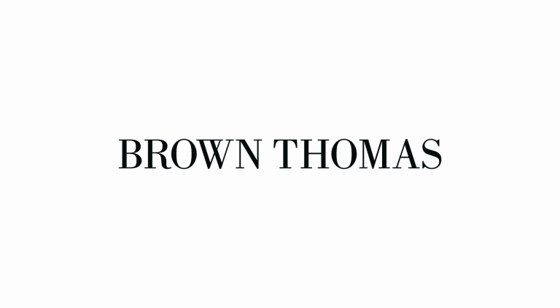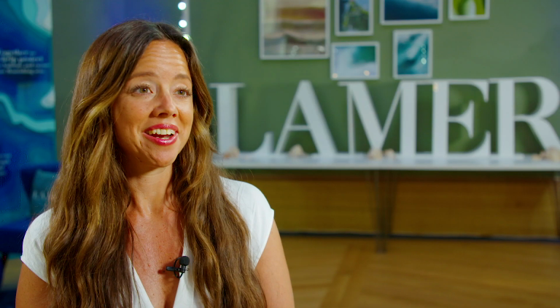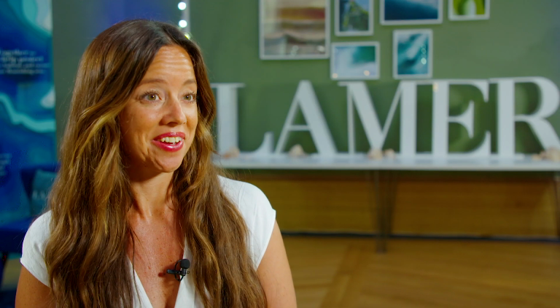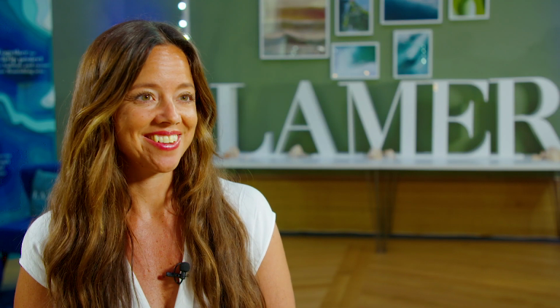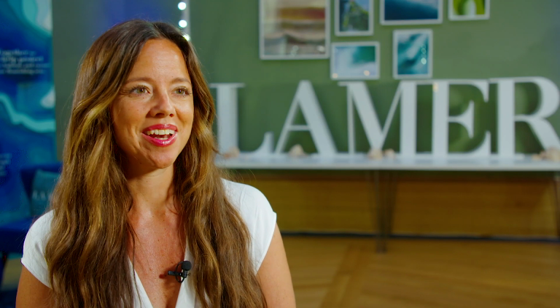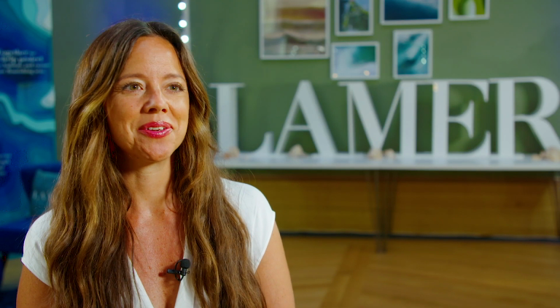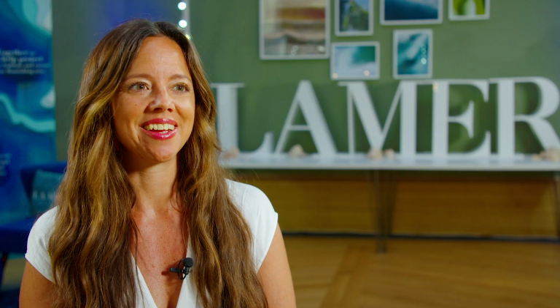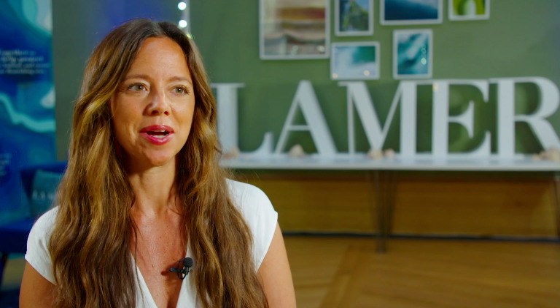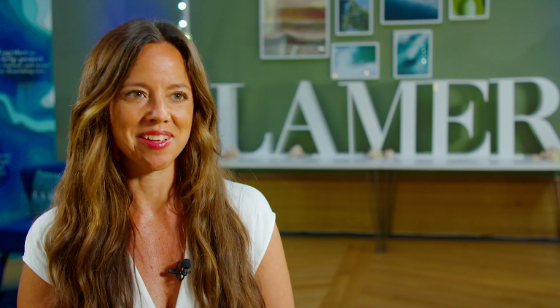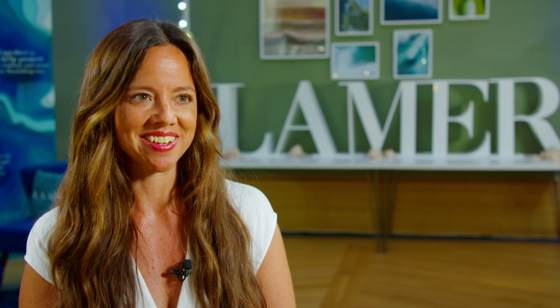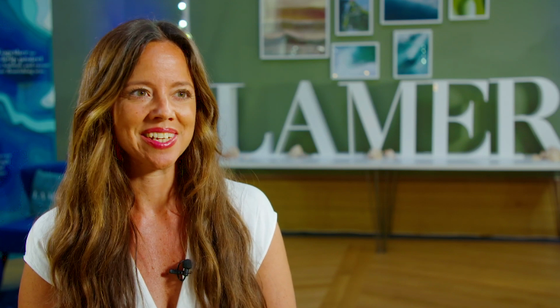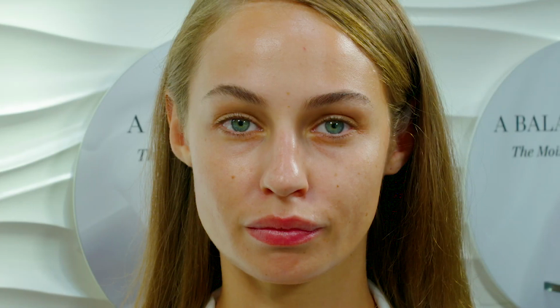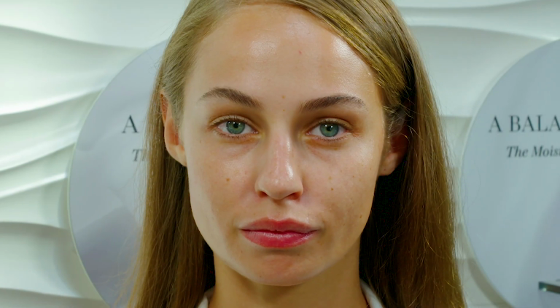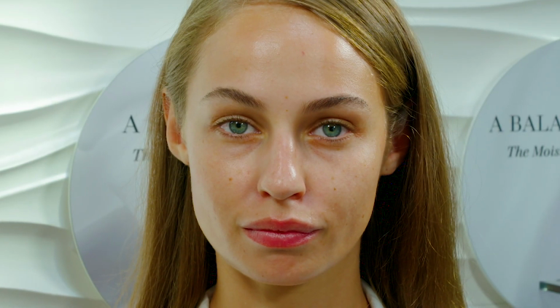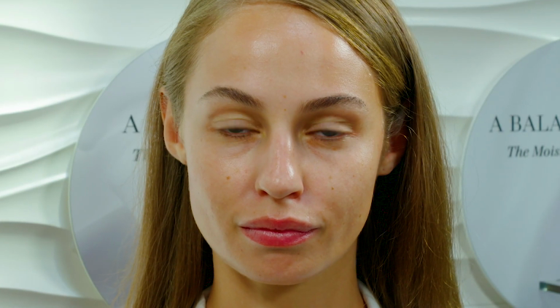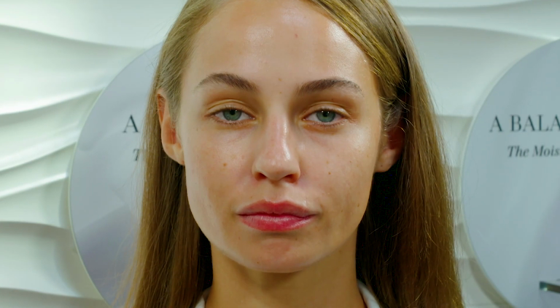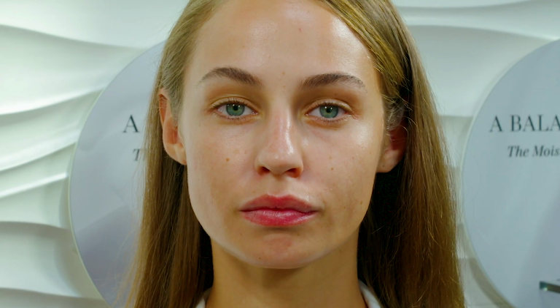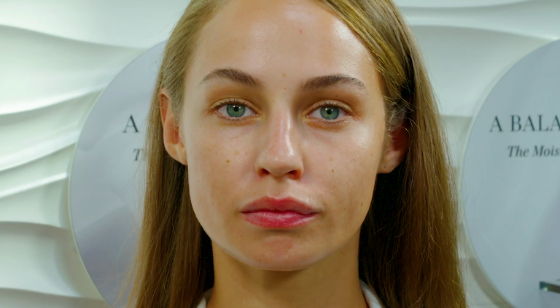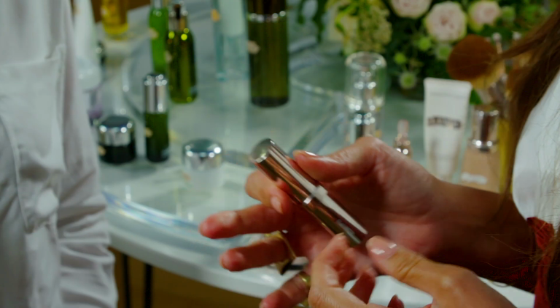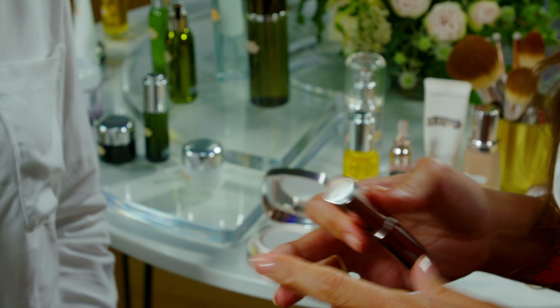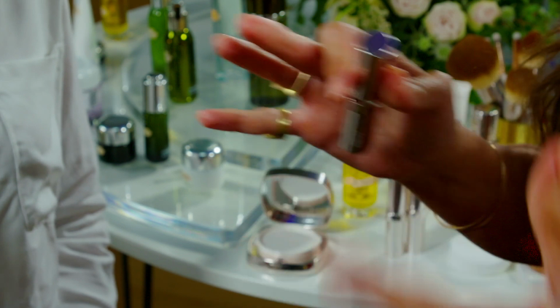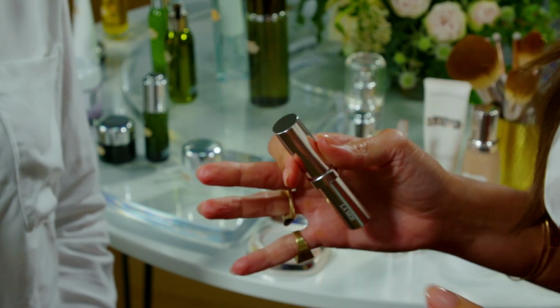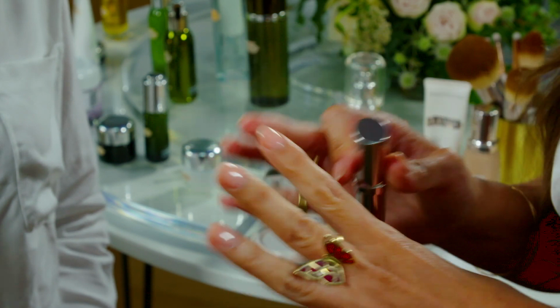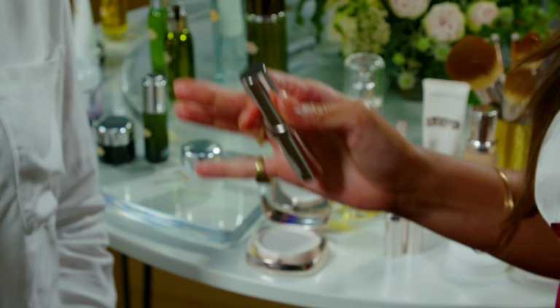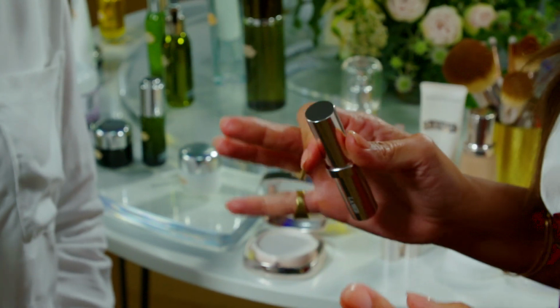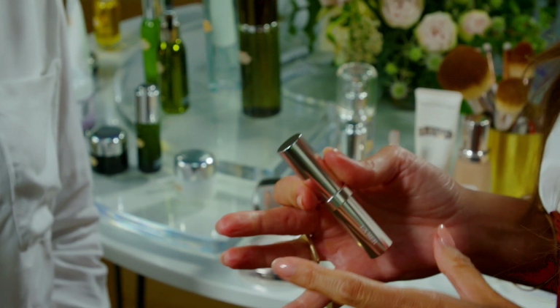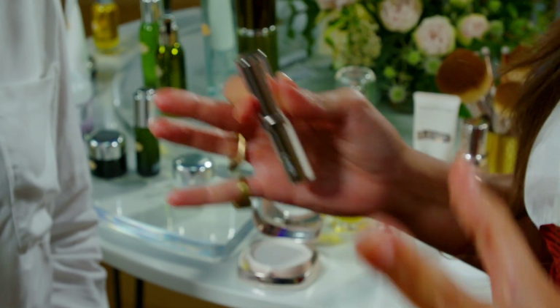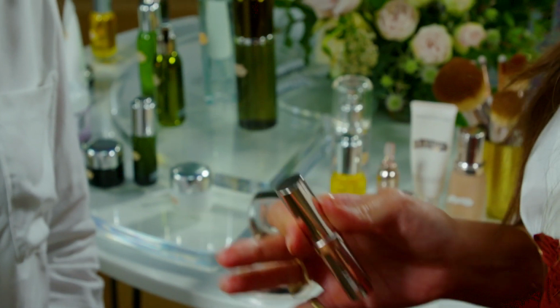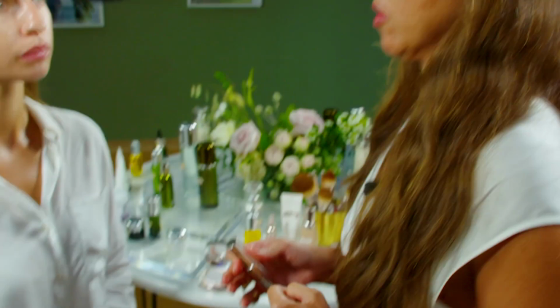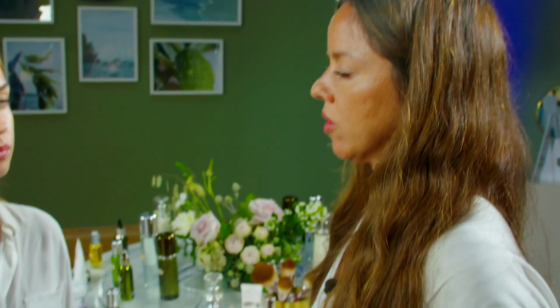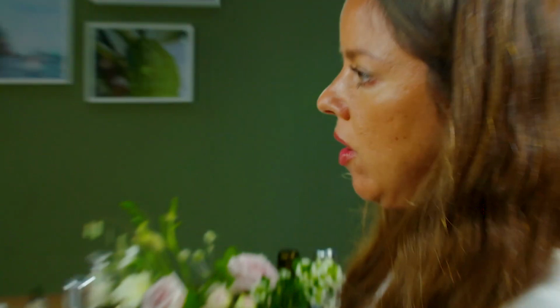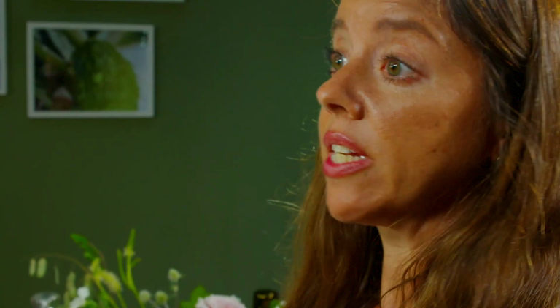I'm Valeria Ferreira, La Mer UK Makeup Artist Ambassador. We're going to create a very natural look that is good for everyone. It applies to any kind of skin type or age.